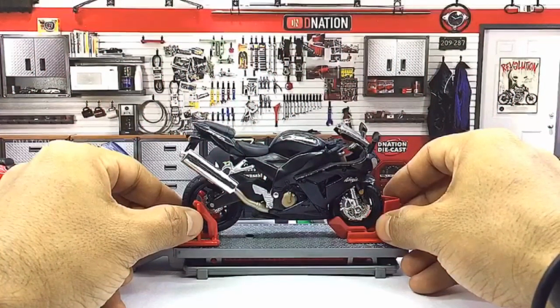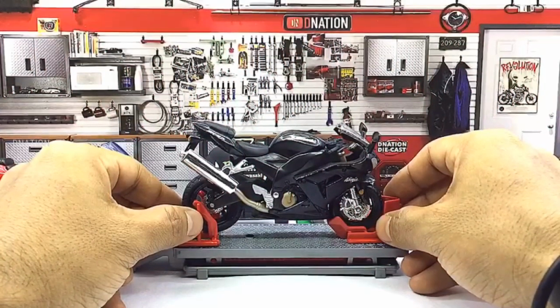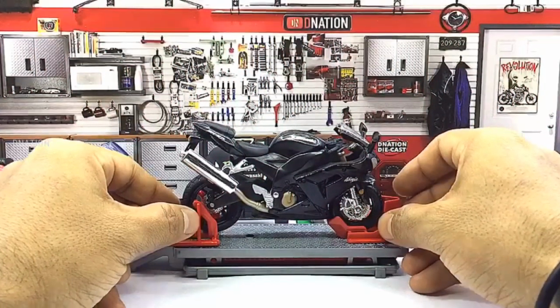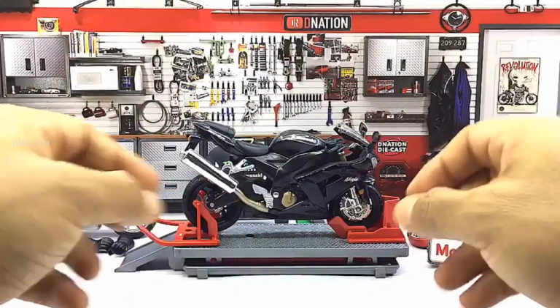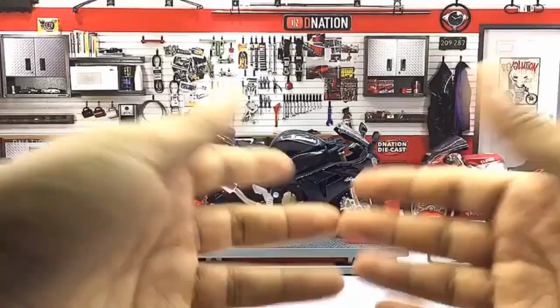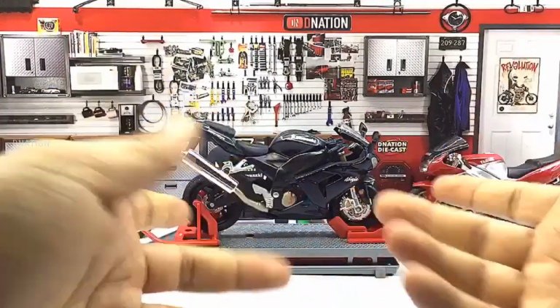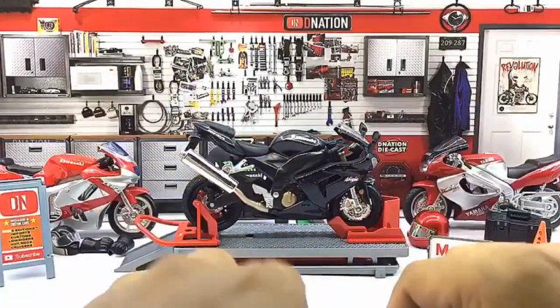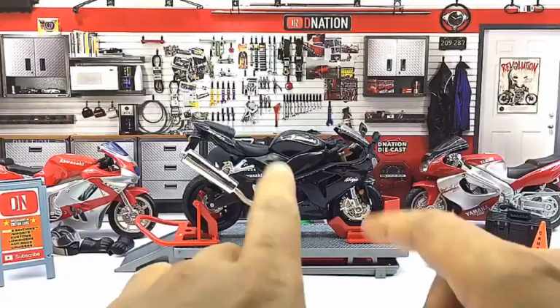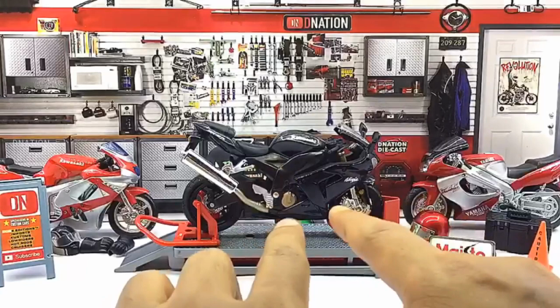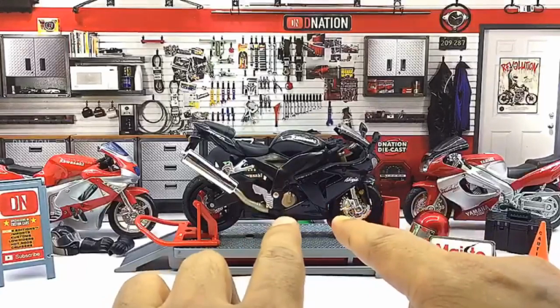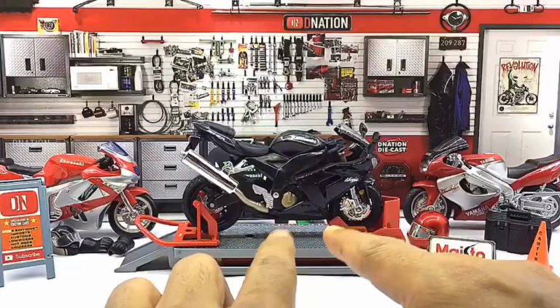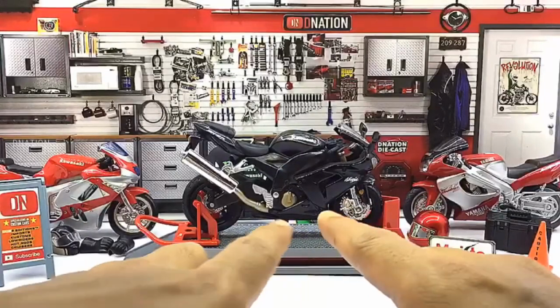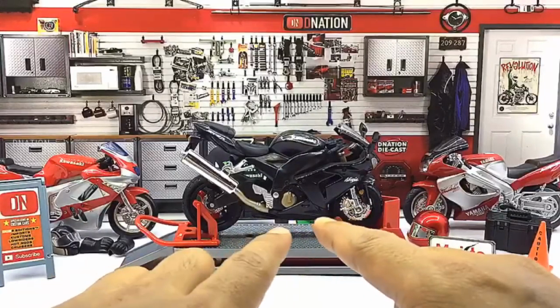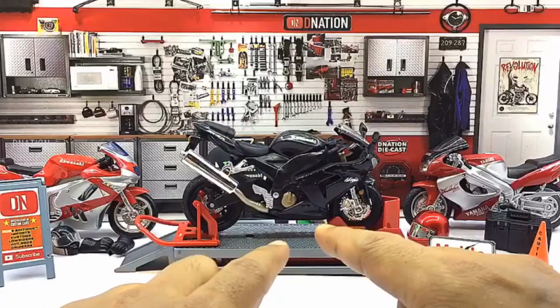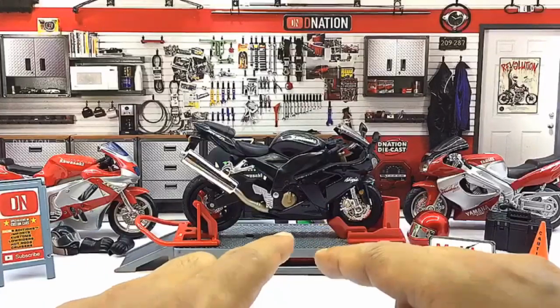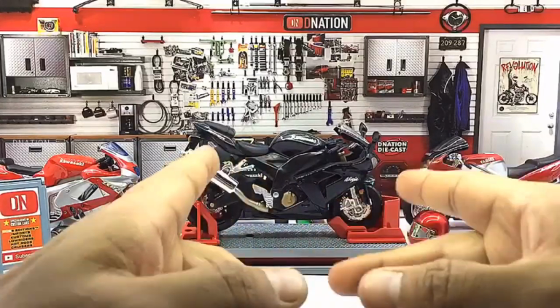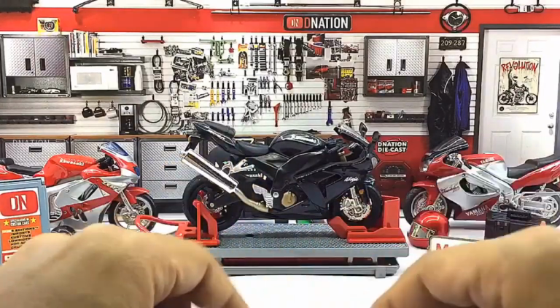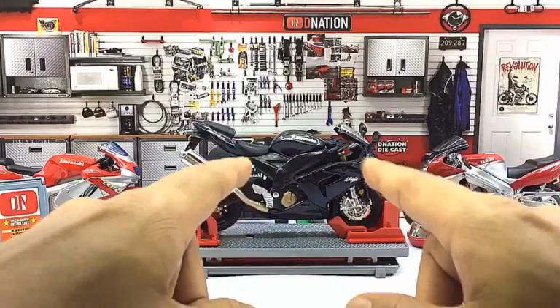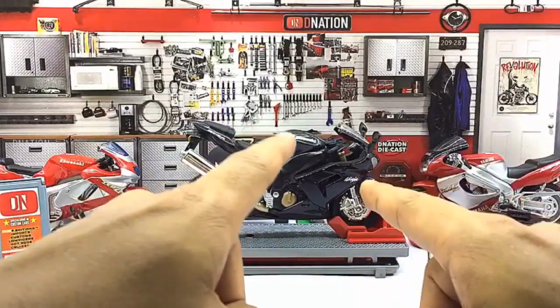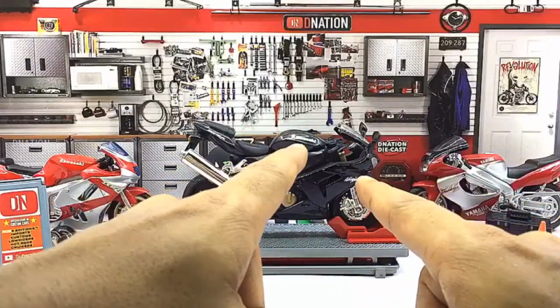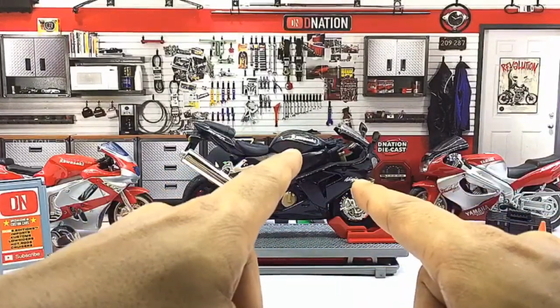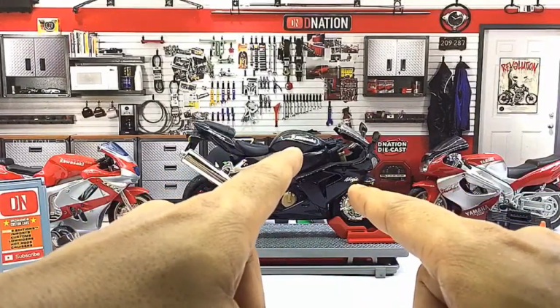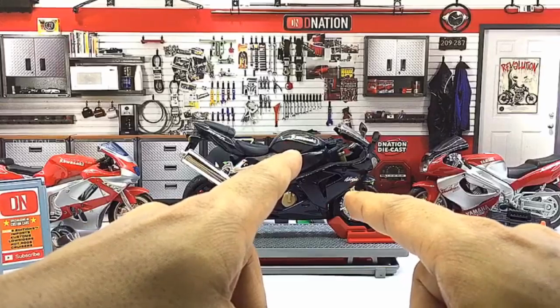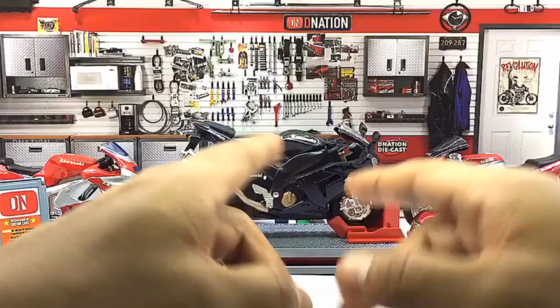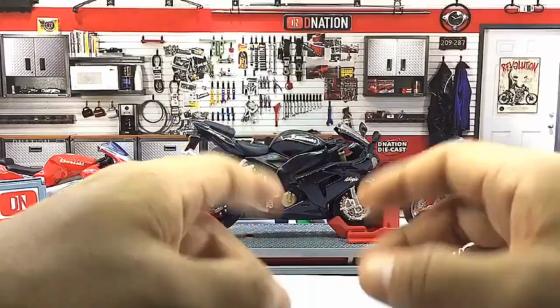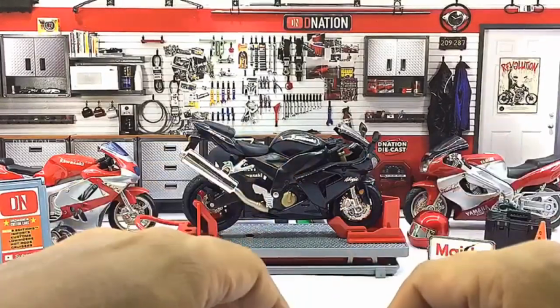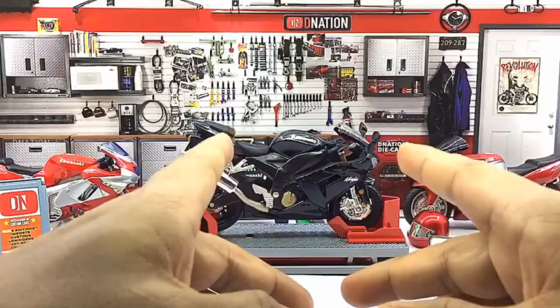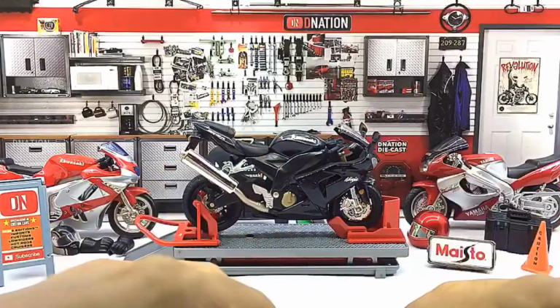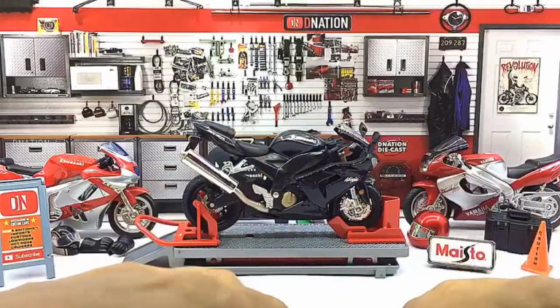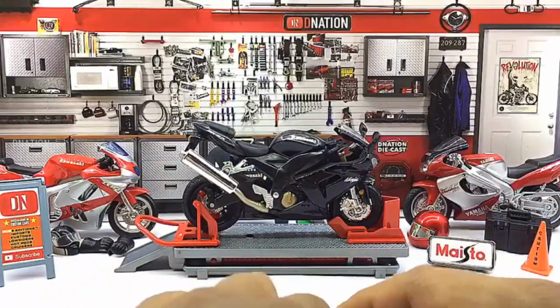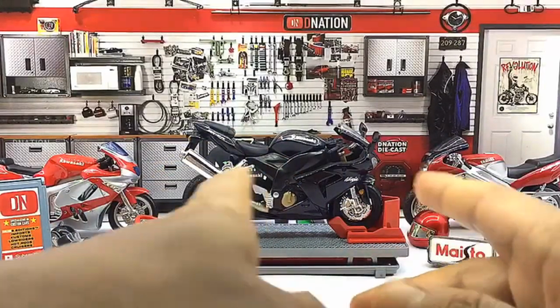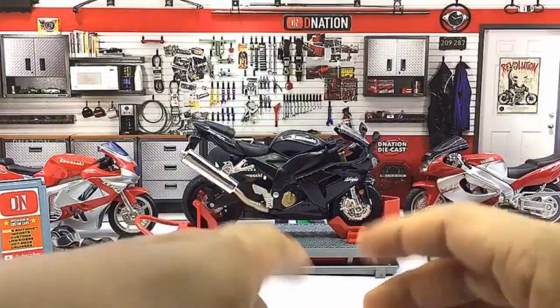So what we're looking at today is a 1/18 scale licensed special edition Diecast Replica of the 2005 Kawasaki Ninja ZX-10R, which is a black variant manufactured by Maisto.